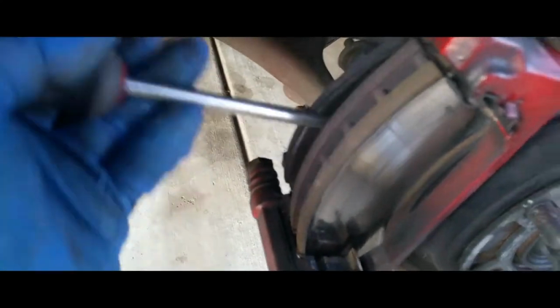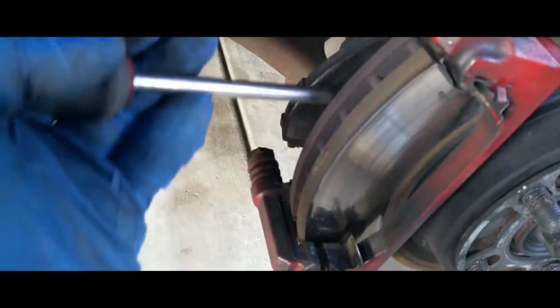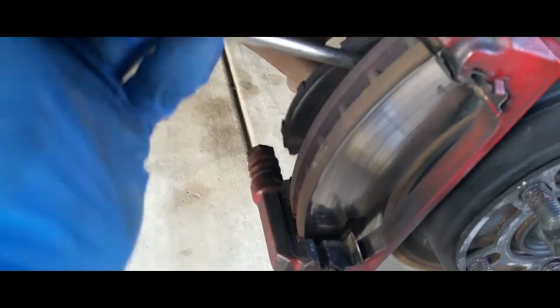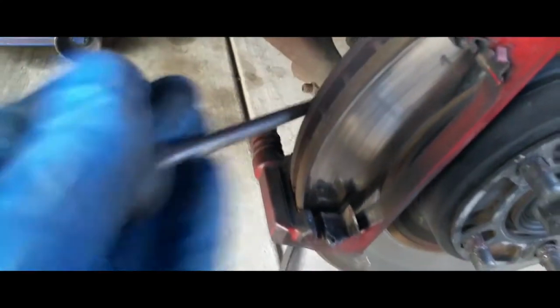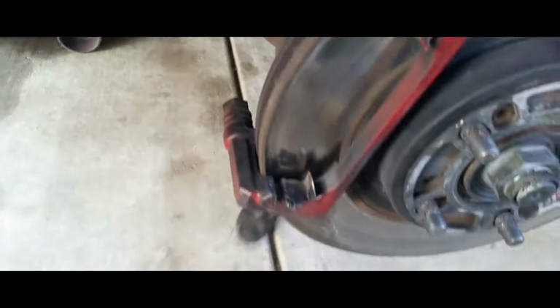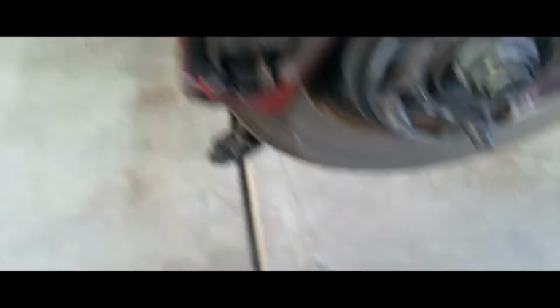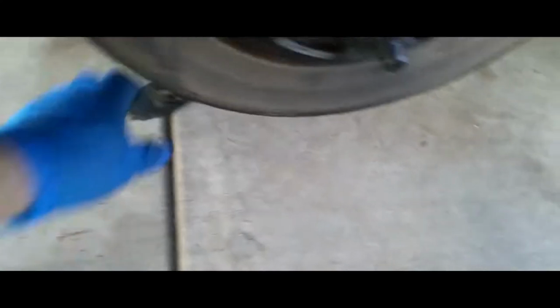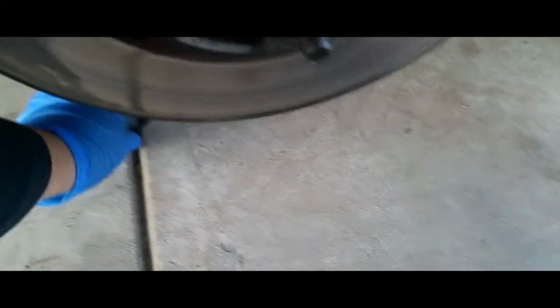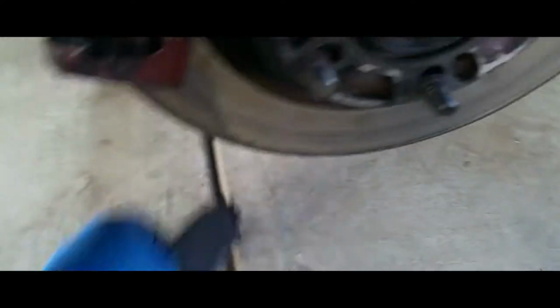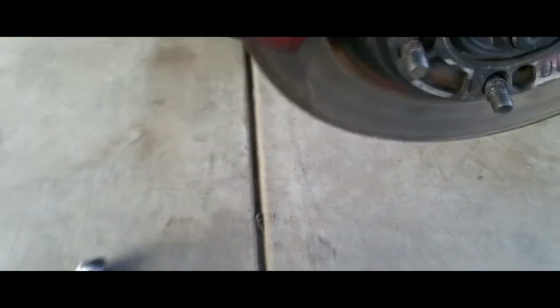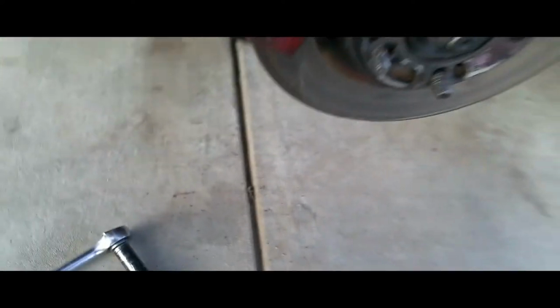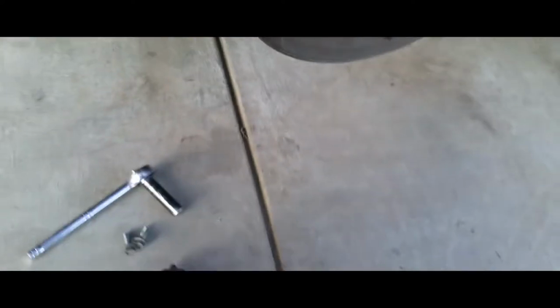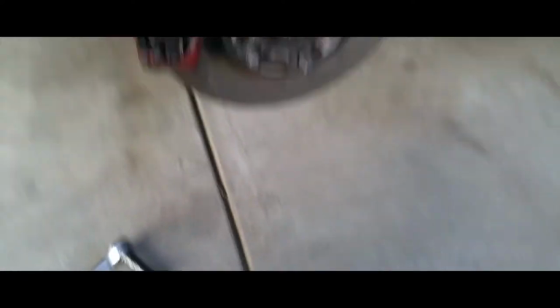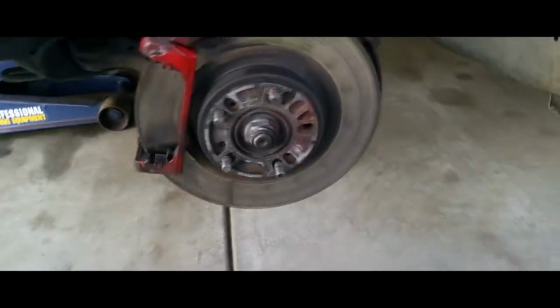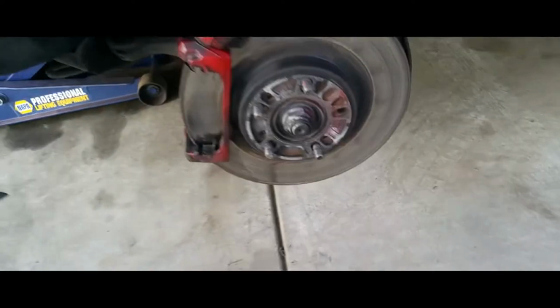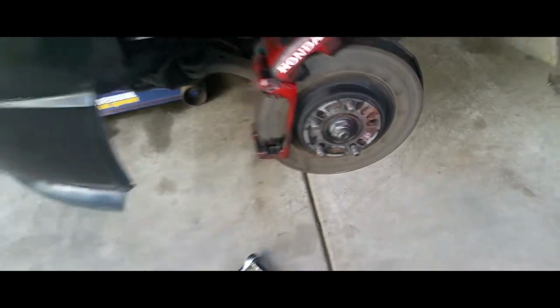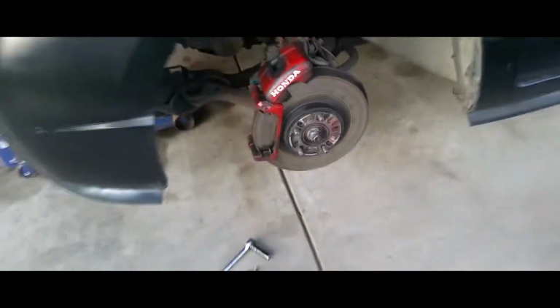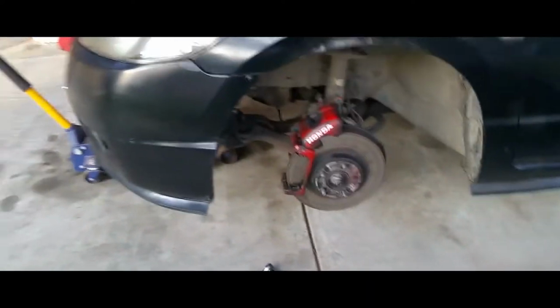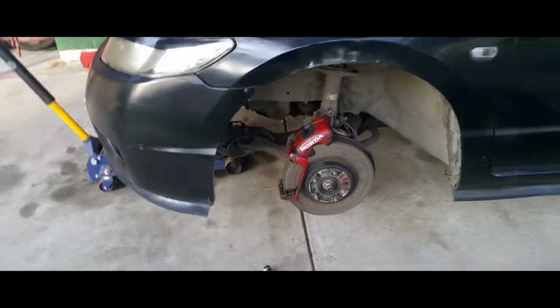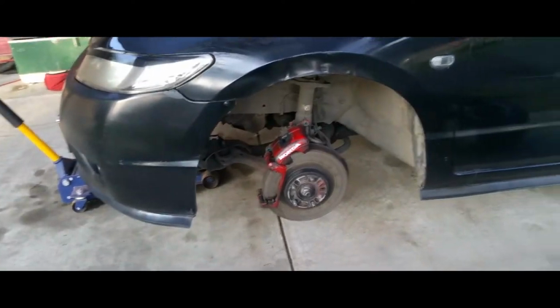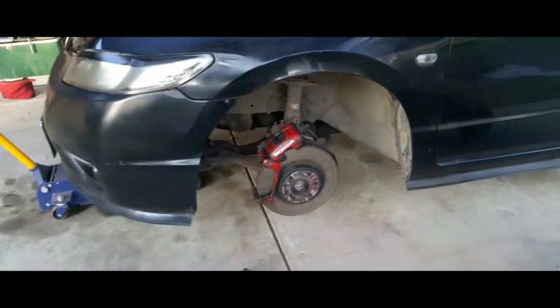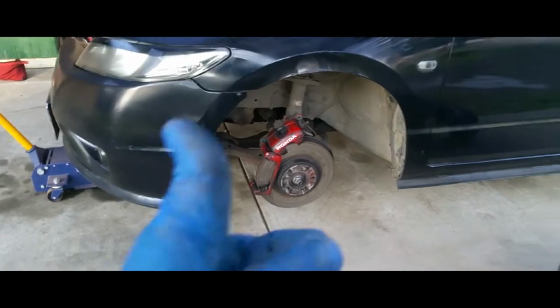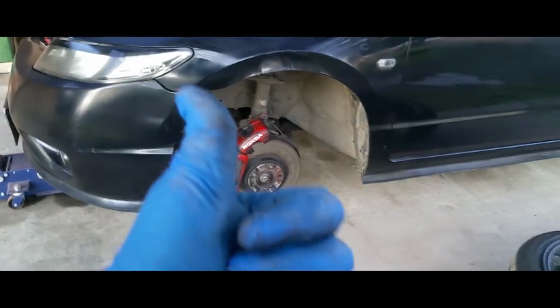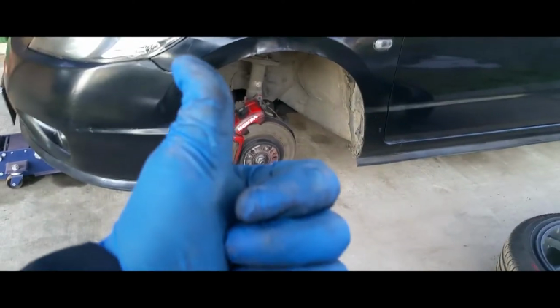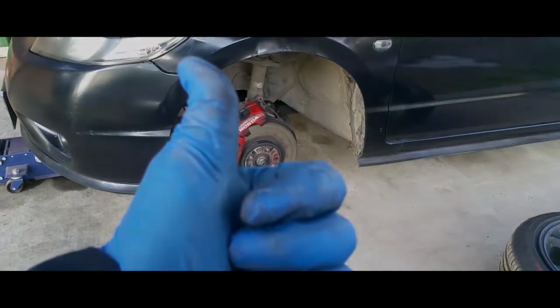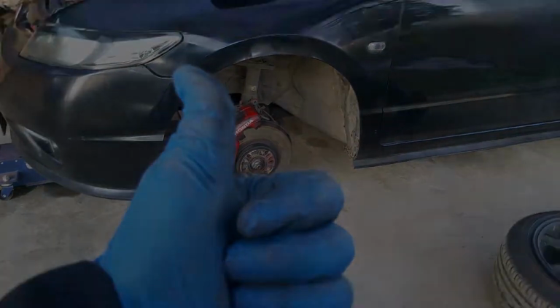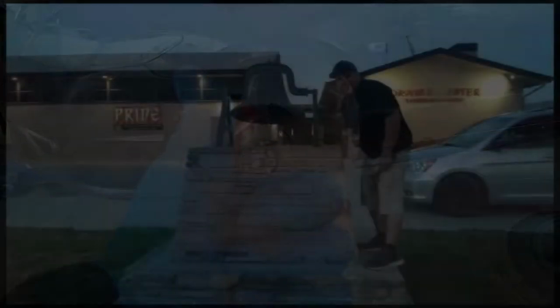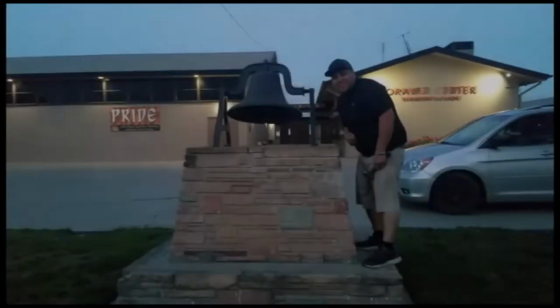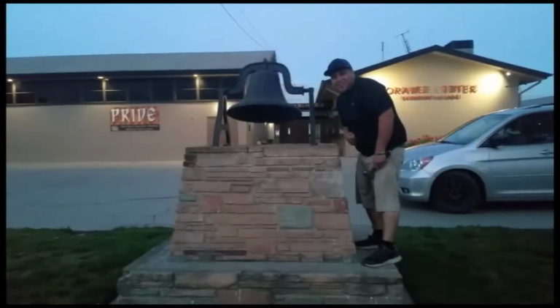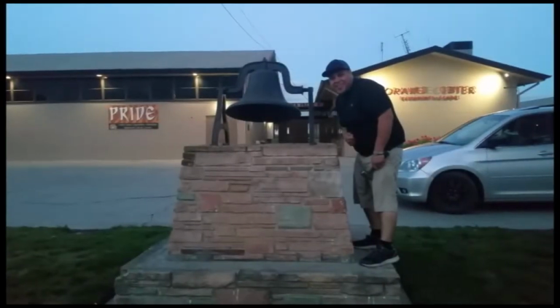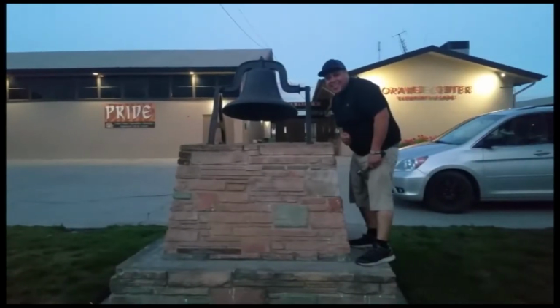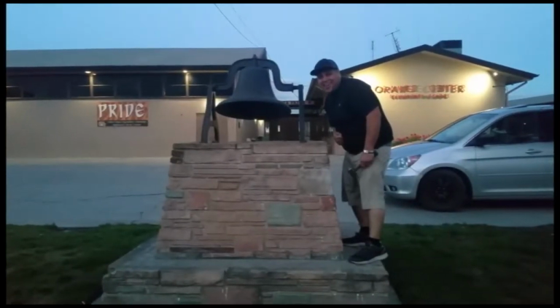And that's how you remove the brakes on a 2006 Honda Civic. Thank you for watching. Please like and subscribe. Don't forget to hit that bell.